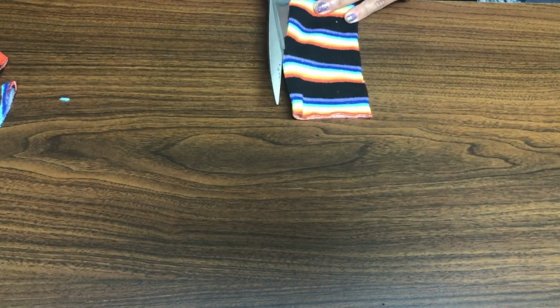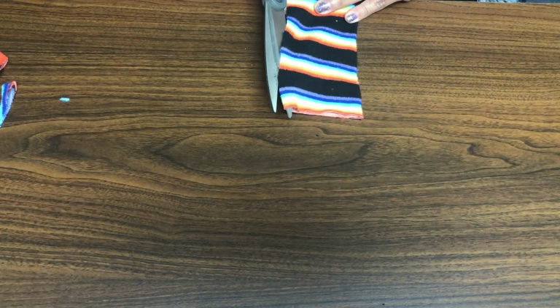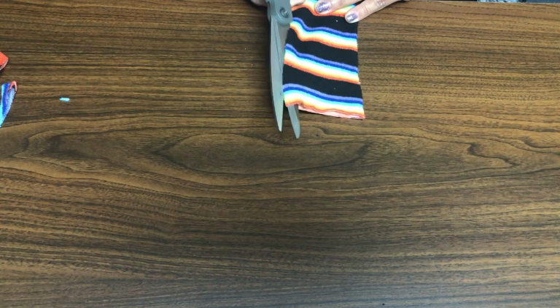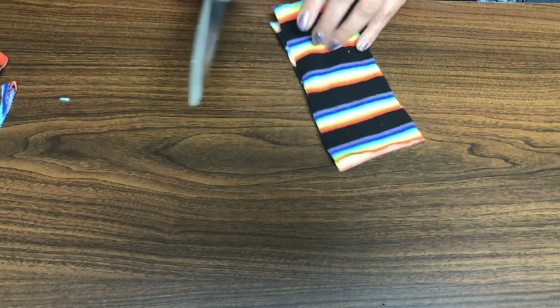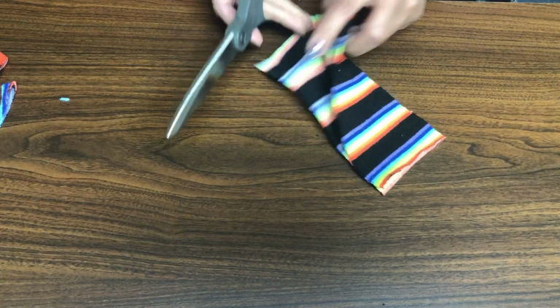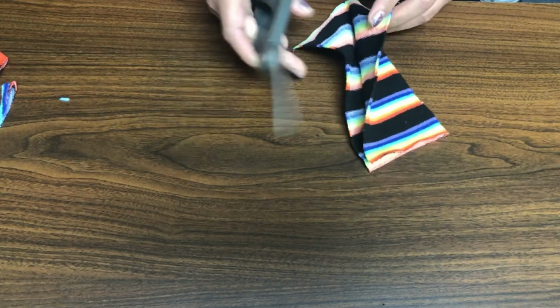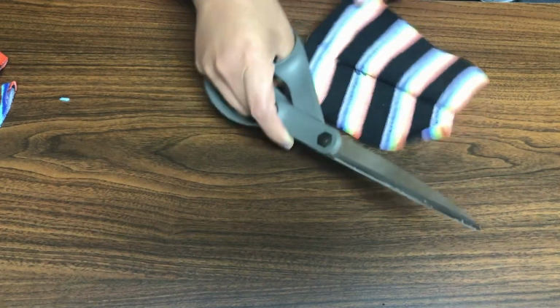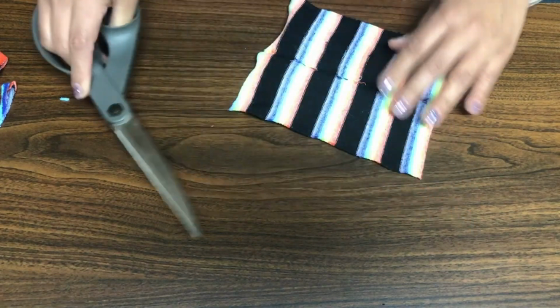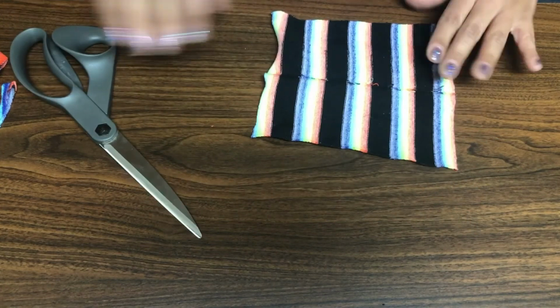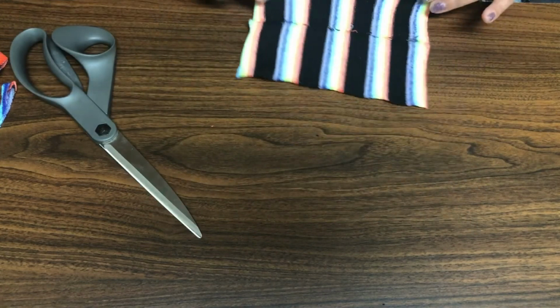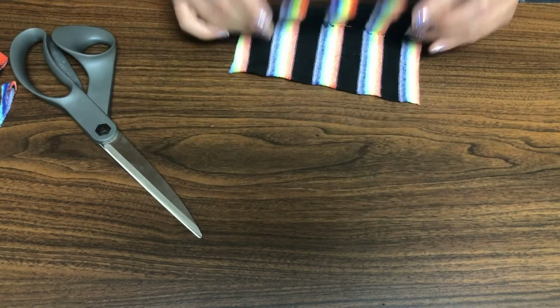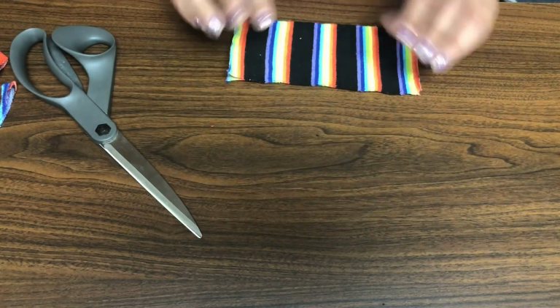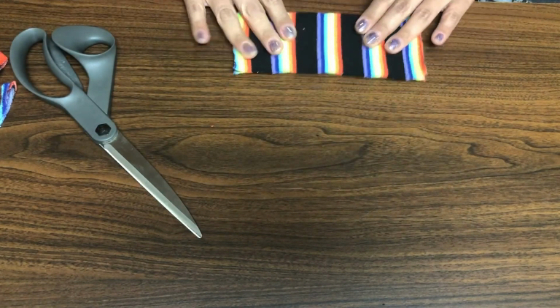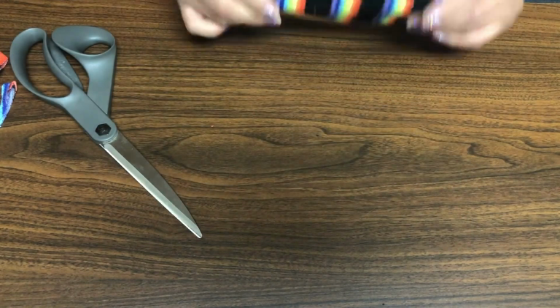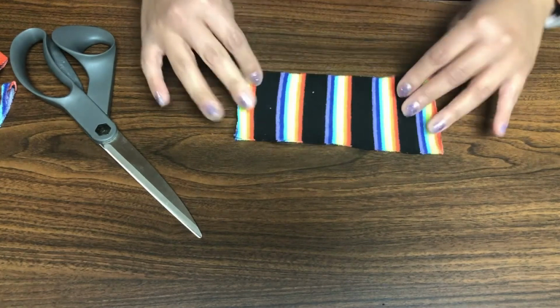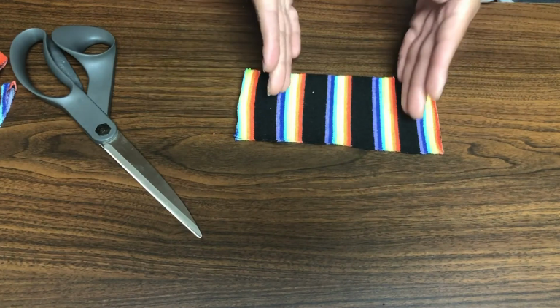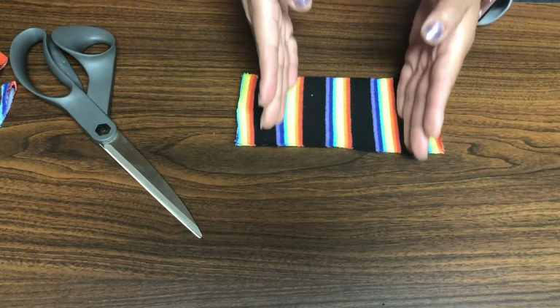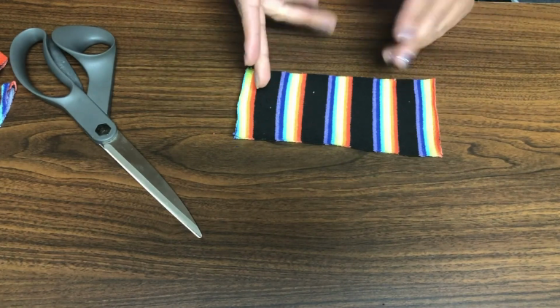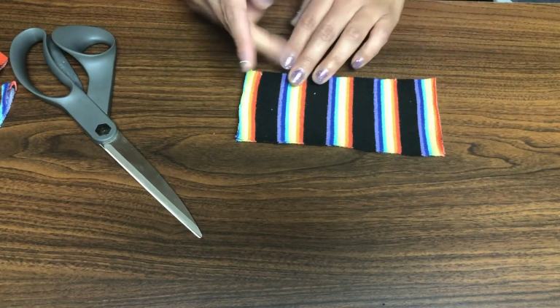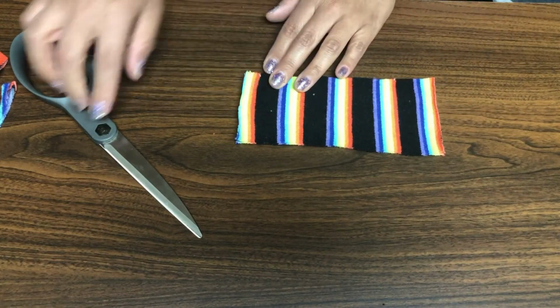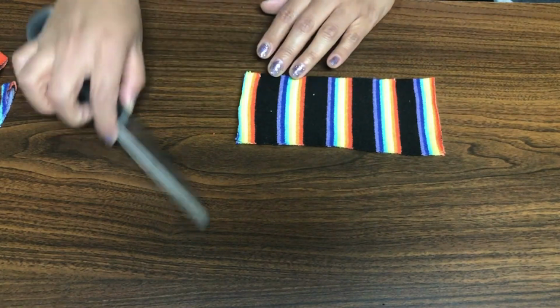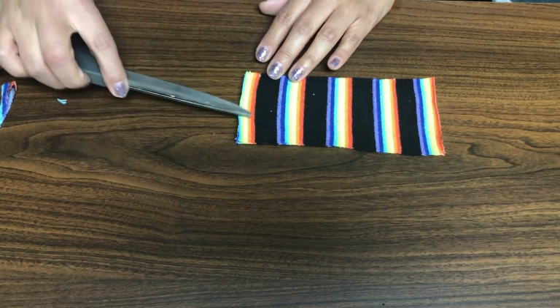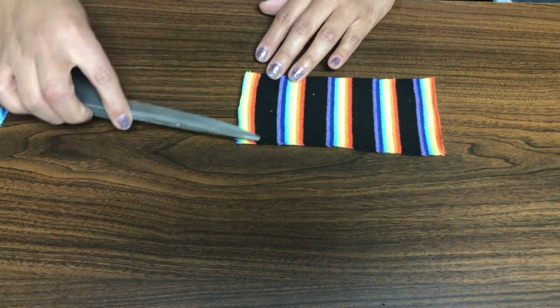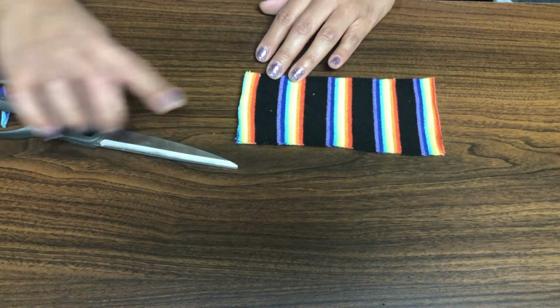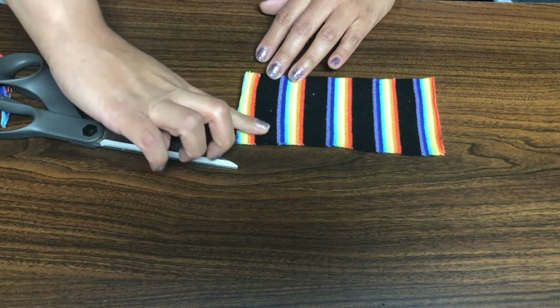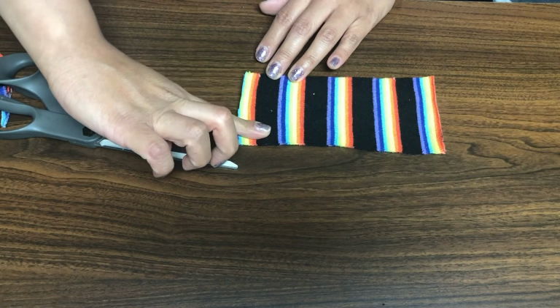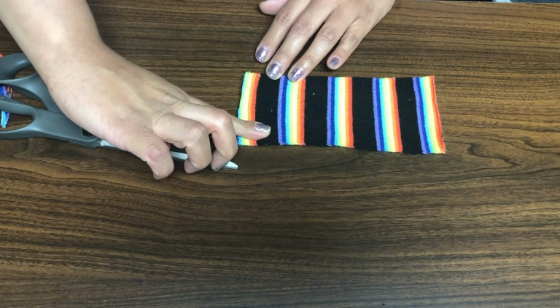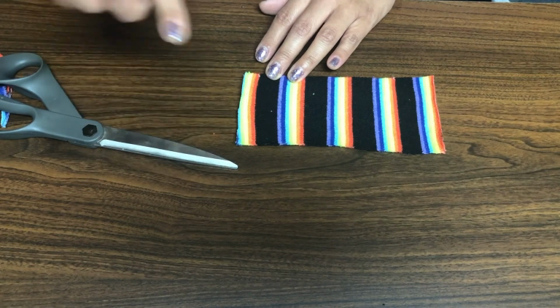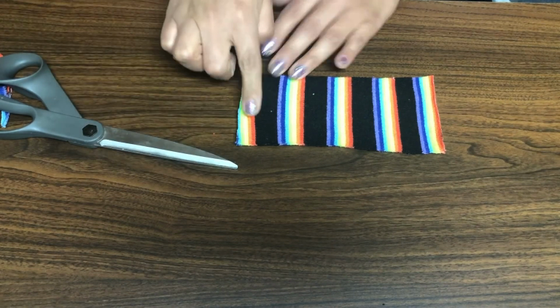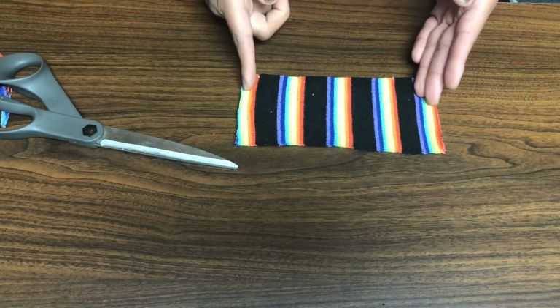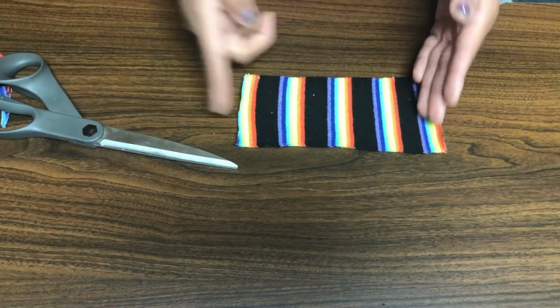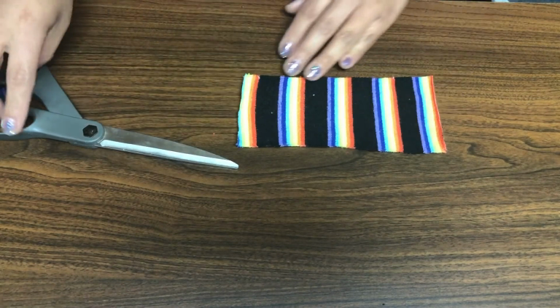Cutting away from my body. All right, so now you can see — I'm going to flip it again and cut right about here, making sure to leave probably about a finger's length. These are going to be for the ear holes.